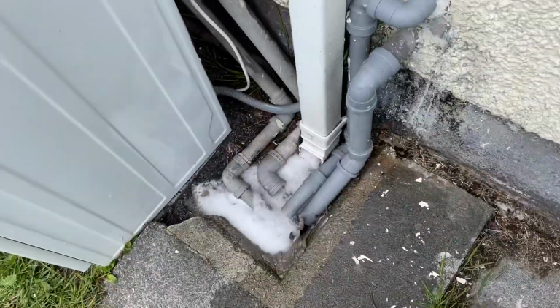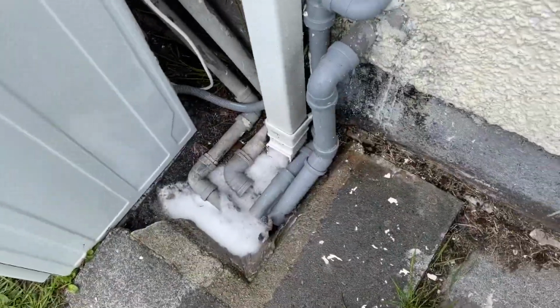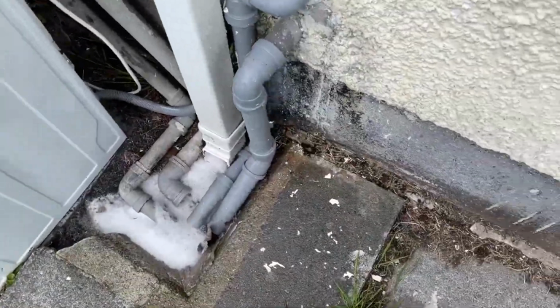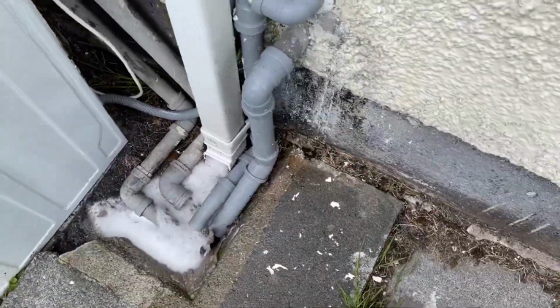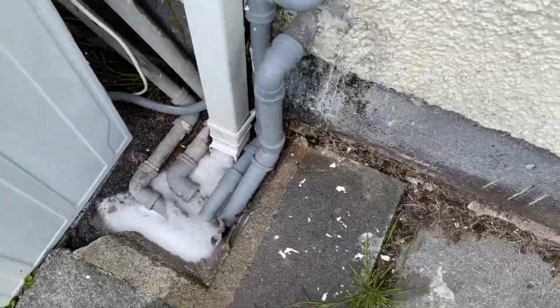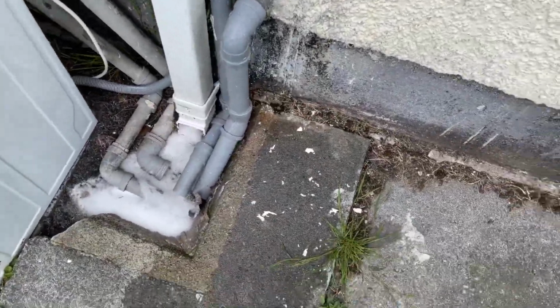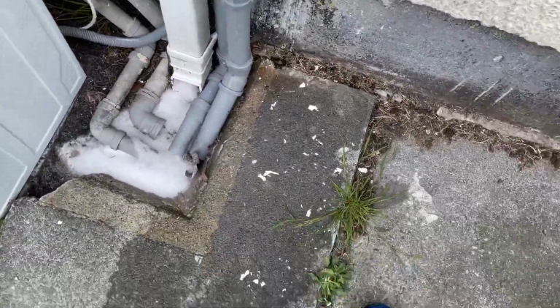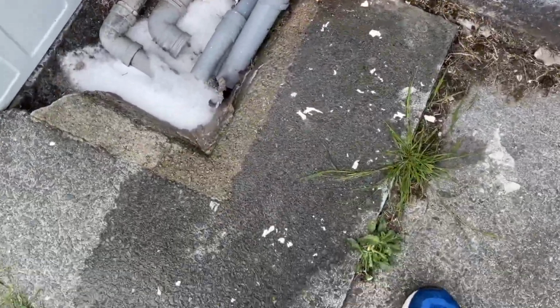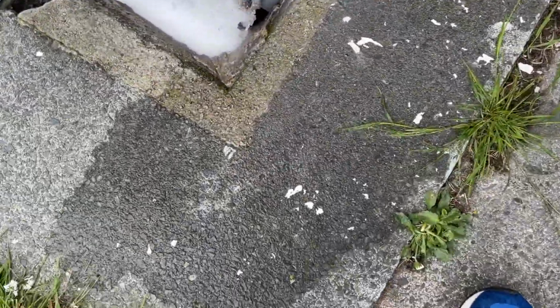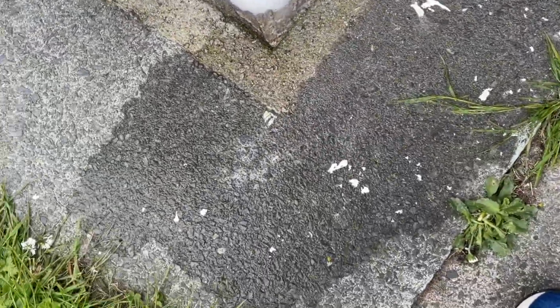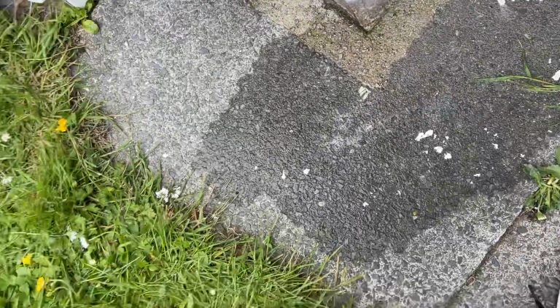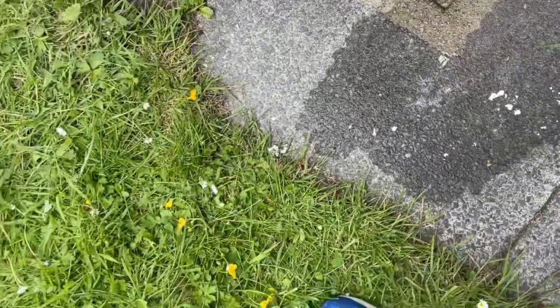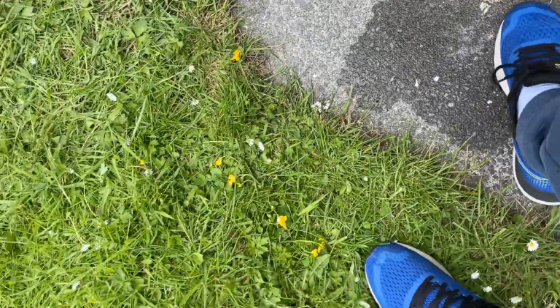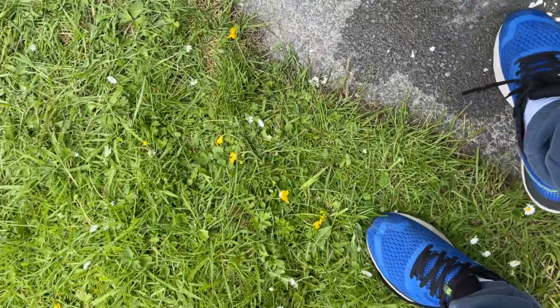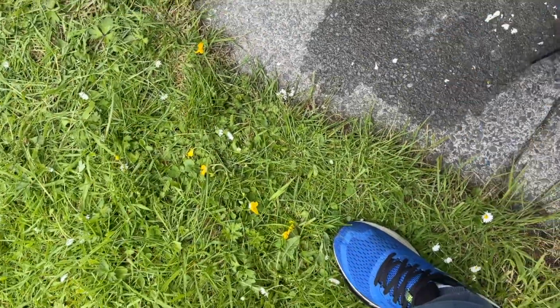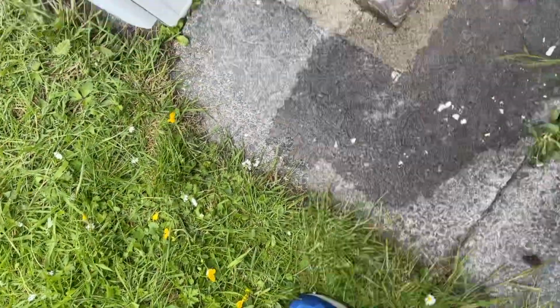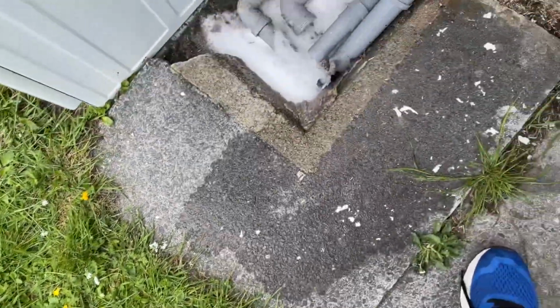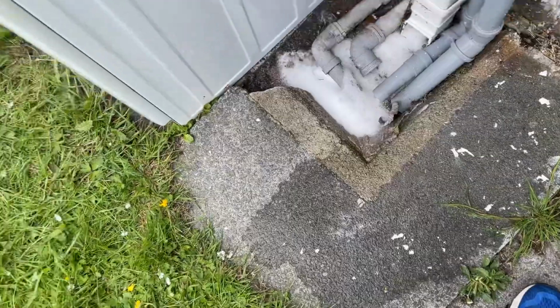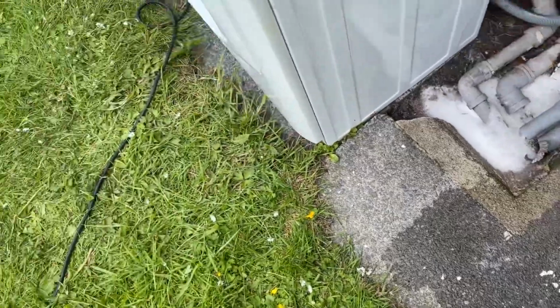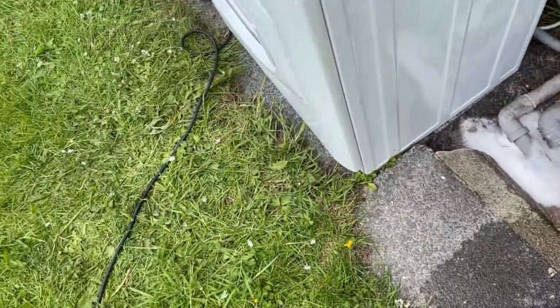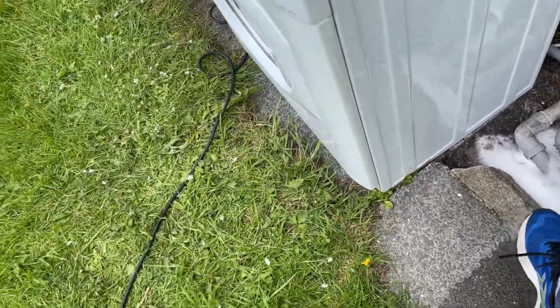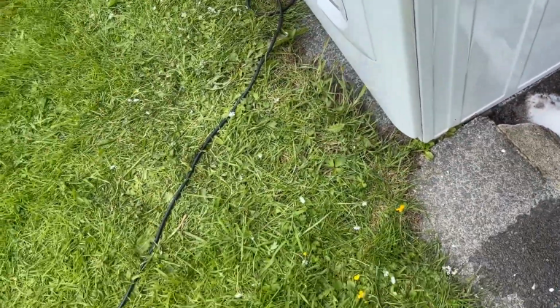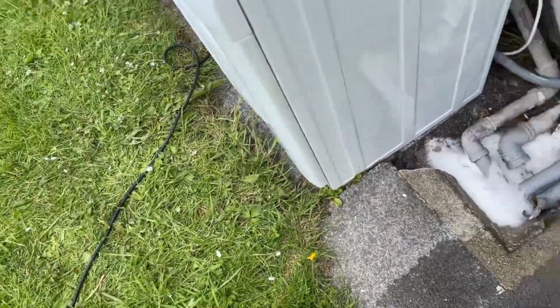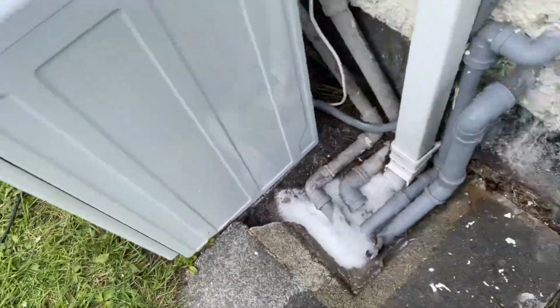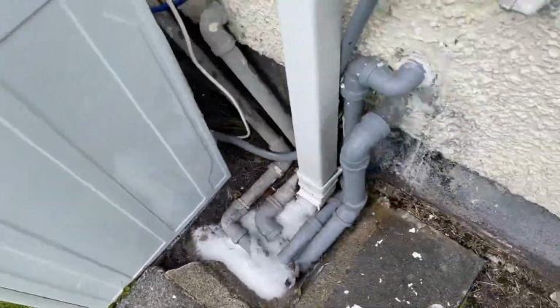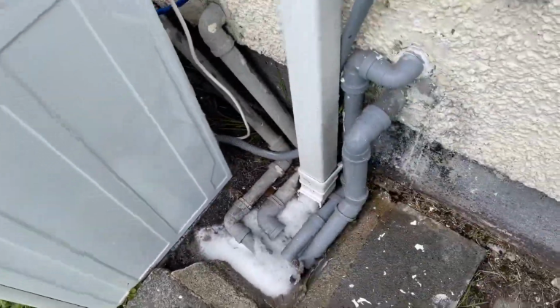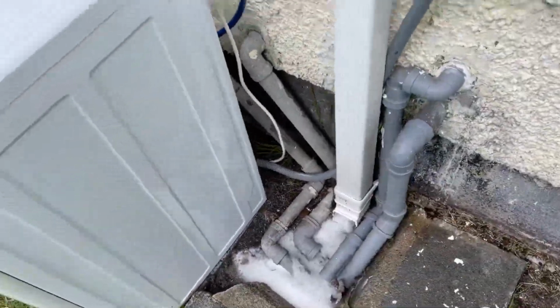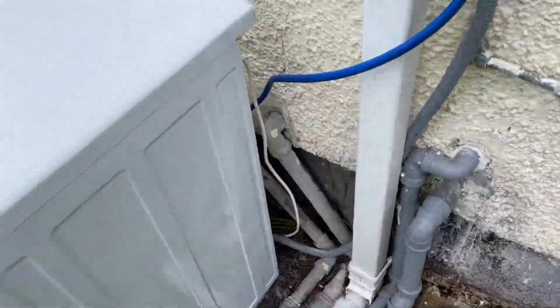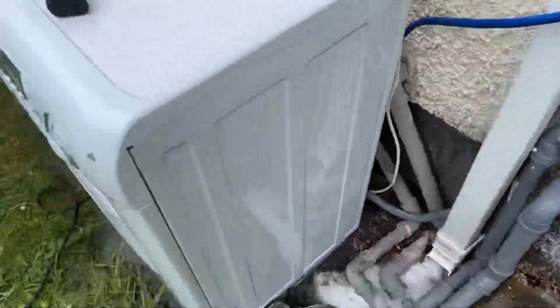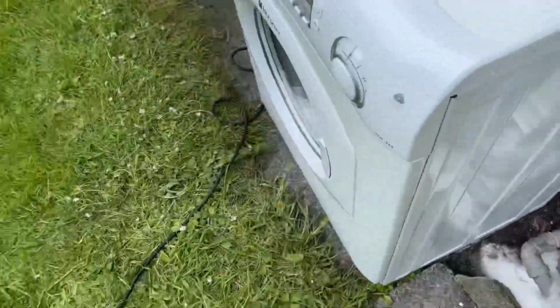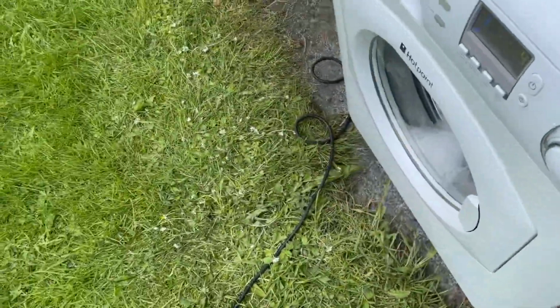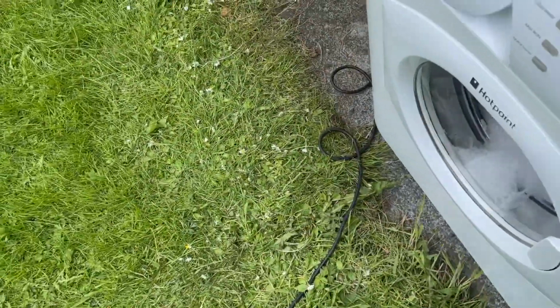And you can see the gunk off that lot of stuff — I don't think it is actually, but anyway.